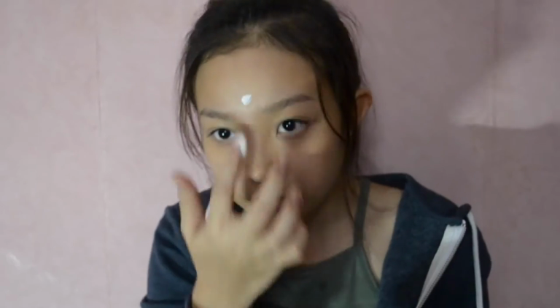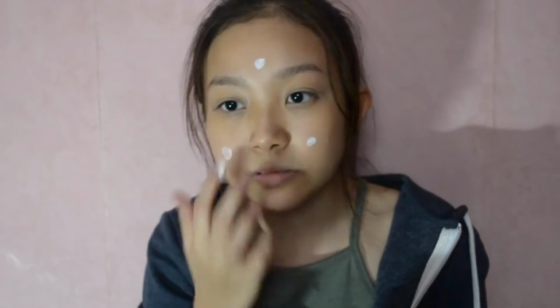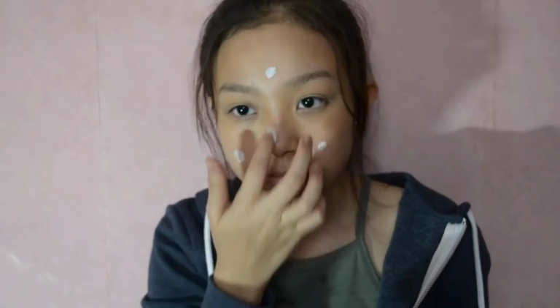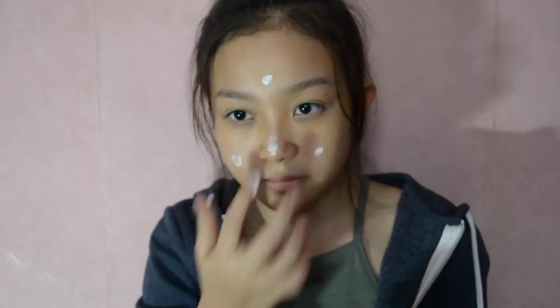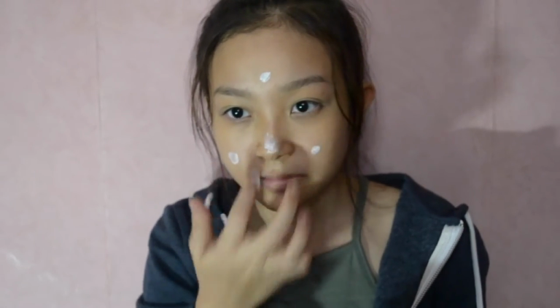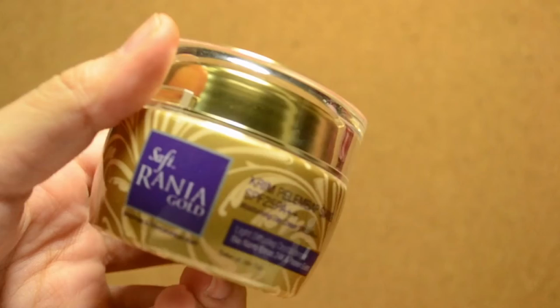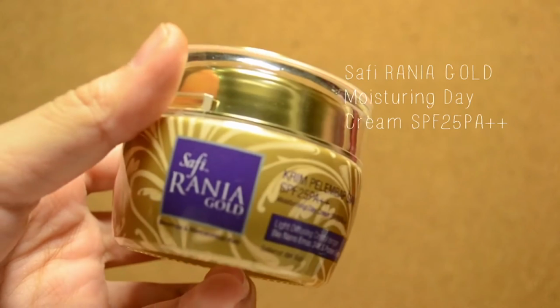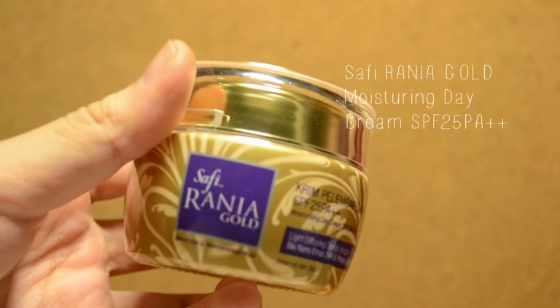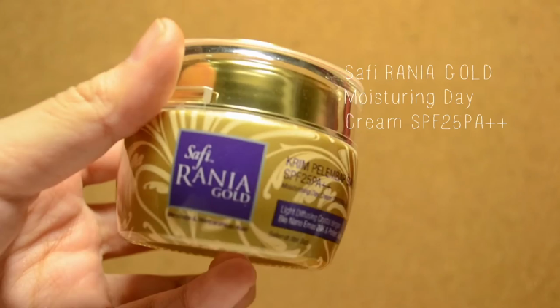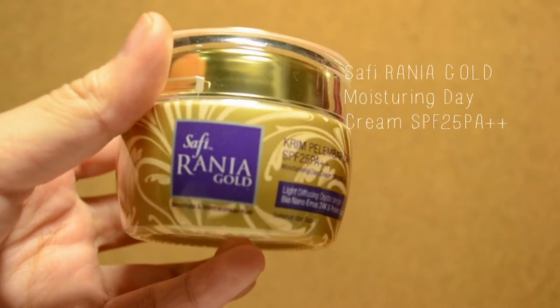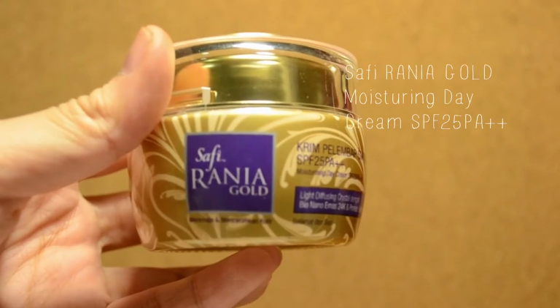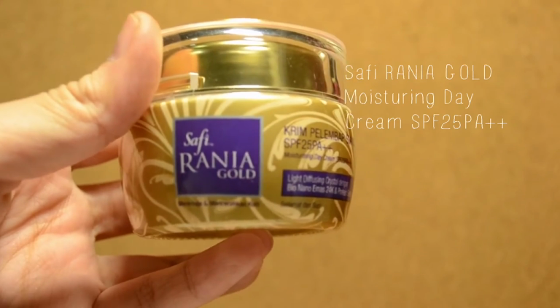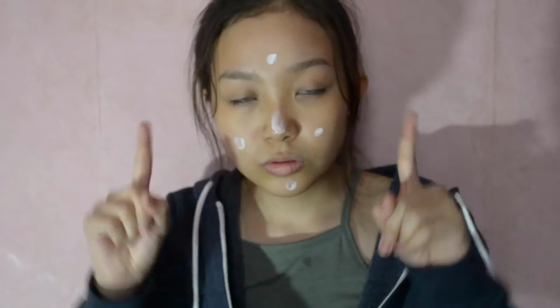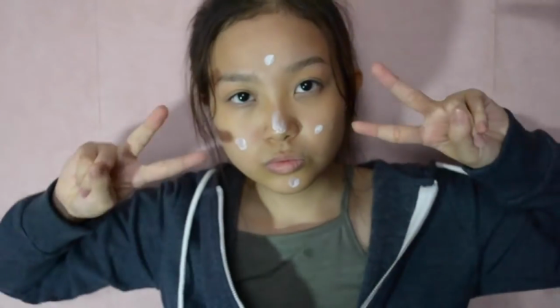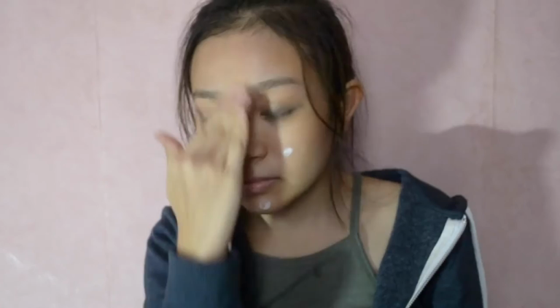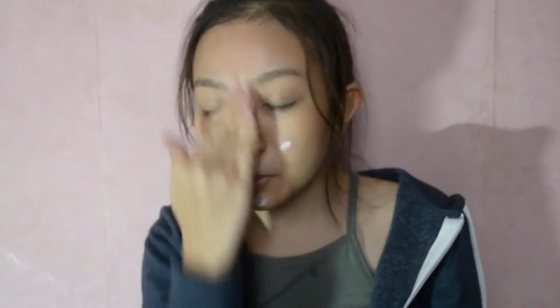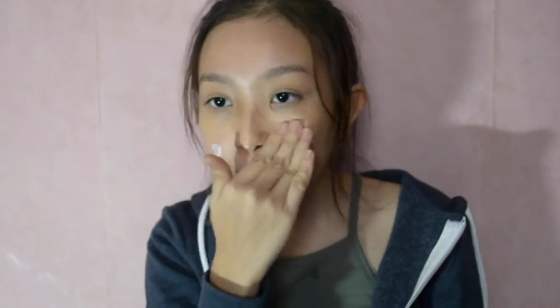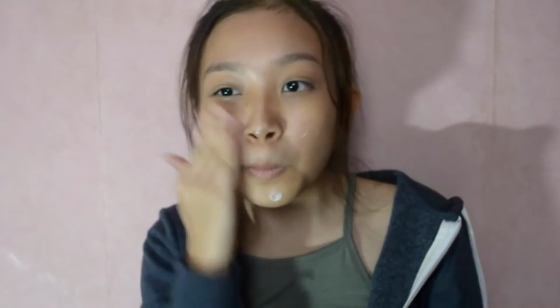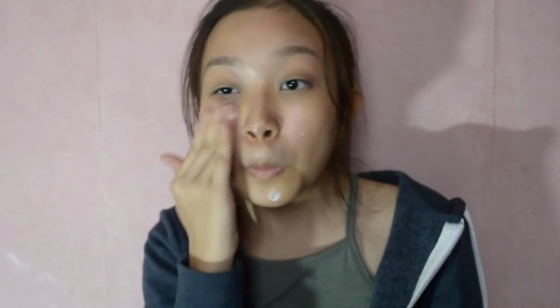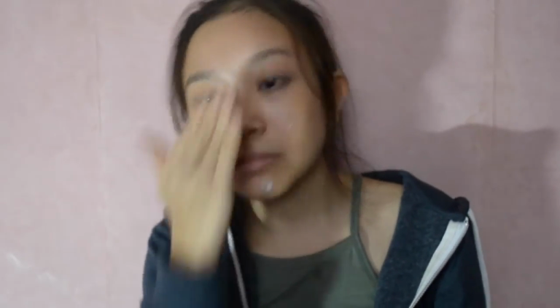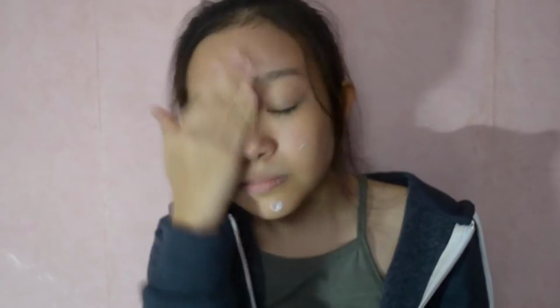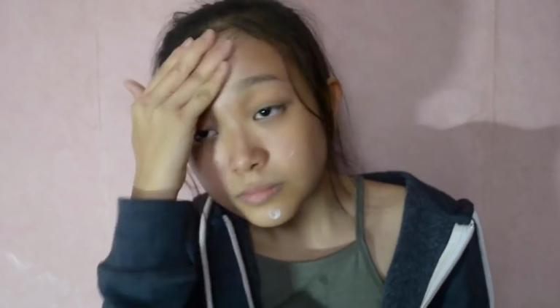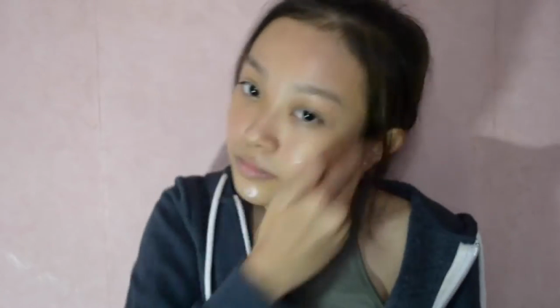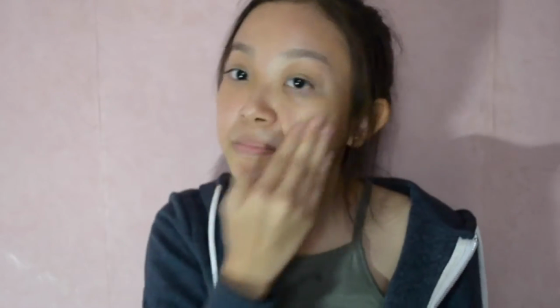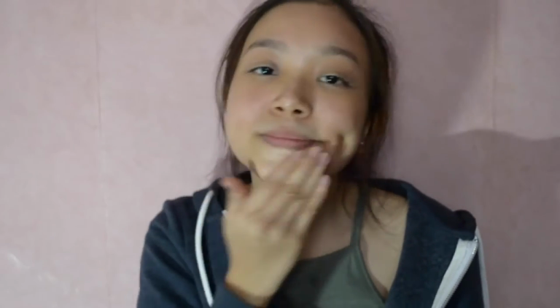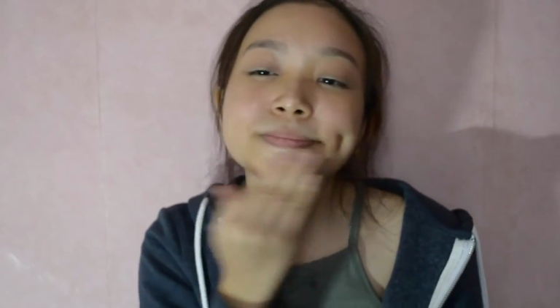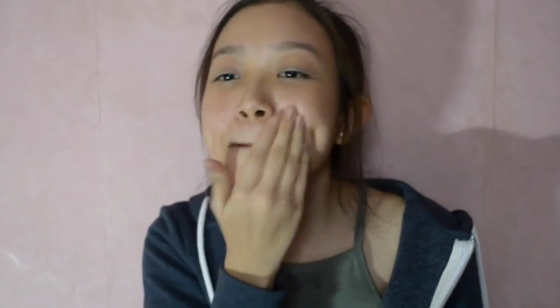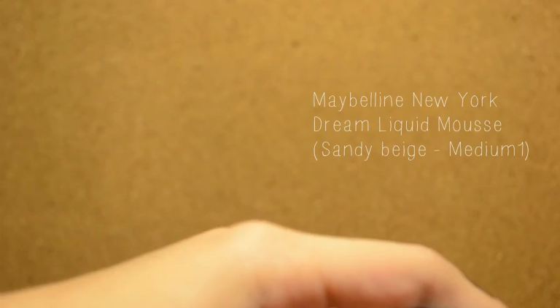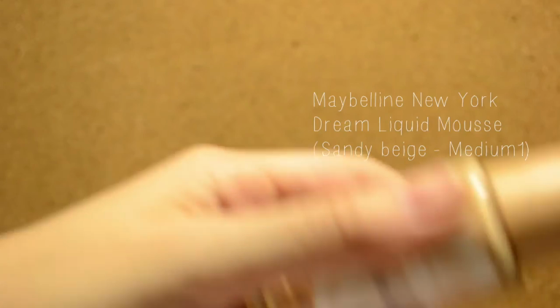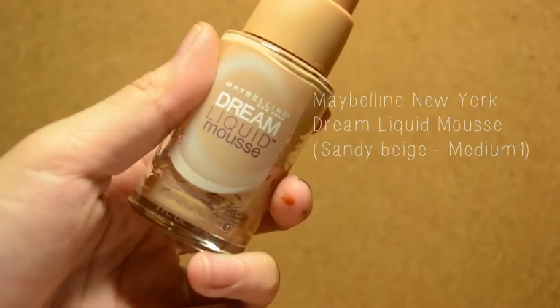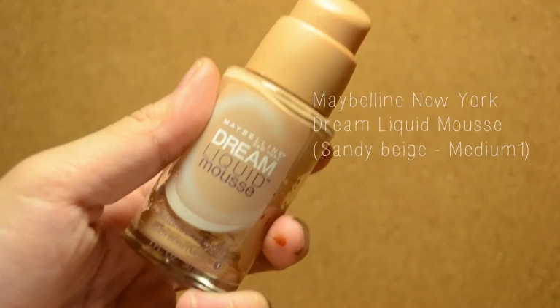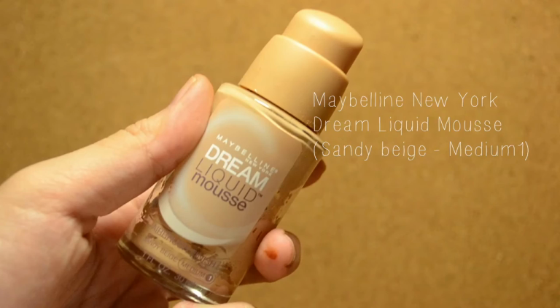Before applying any makeup, I always make sure my face is moisturized. It is always best to use a makeup primer, but if you're on a budget like me, a face moisturizer will be the best option. Next, apply foundation or concealer.